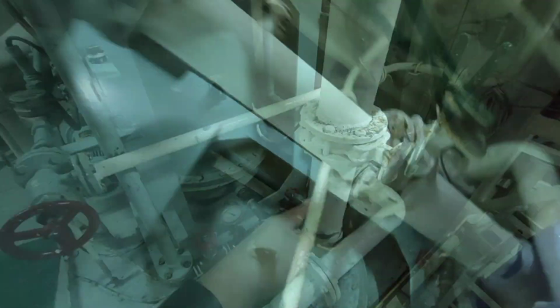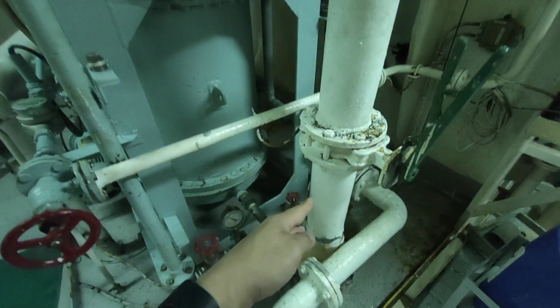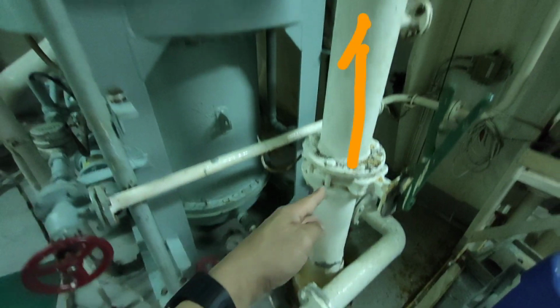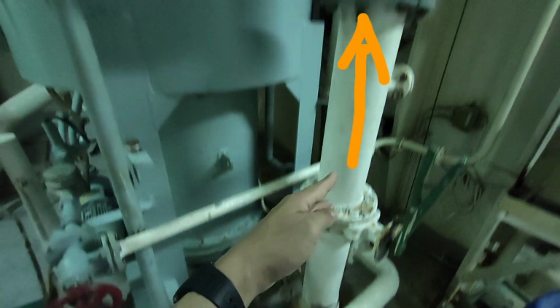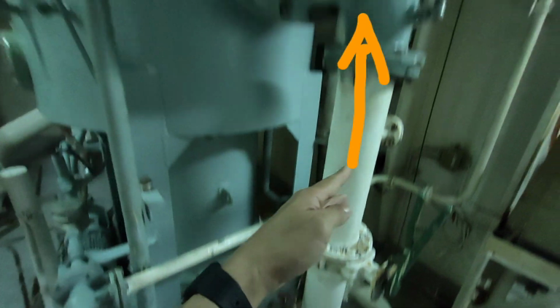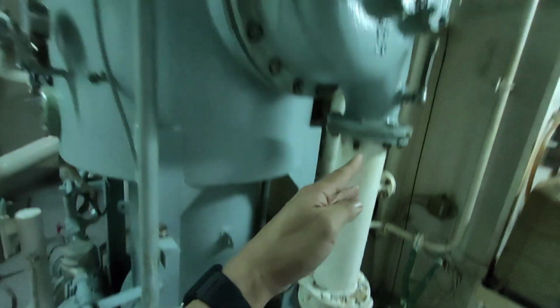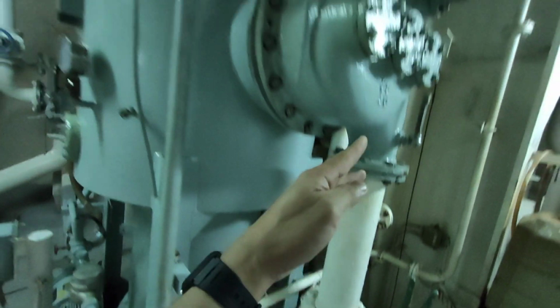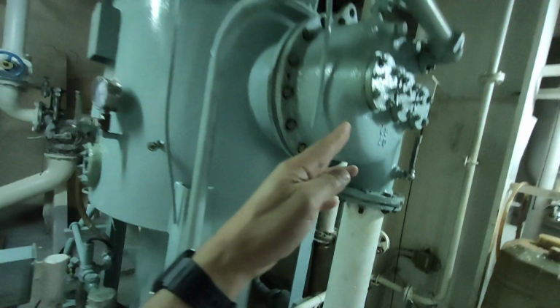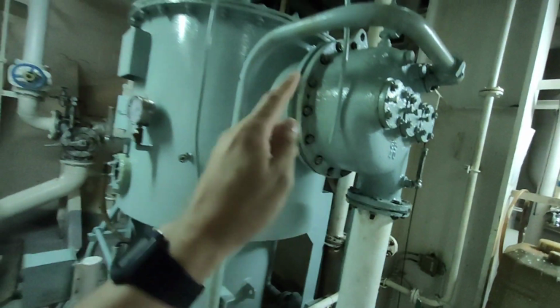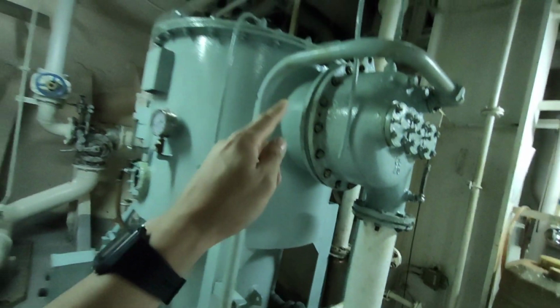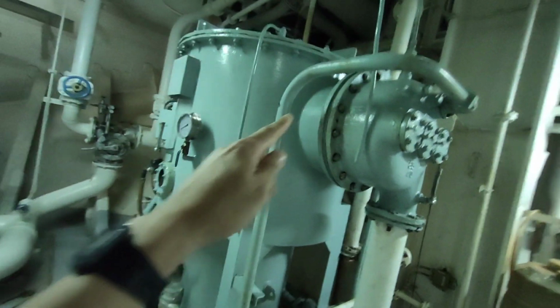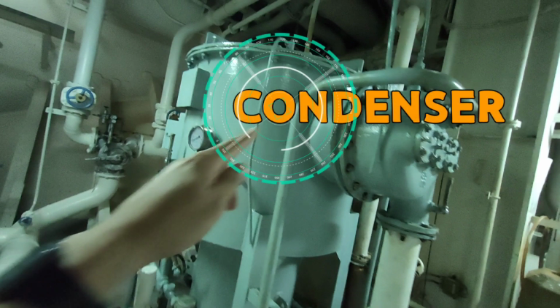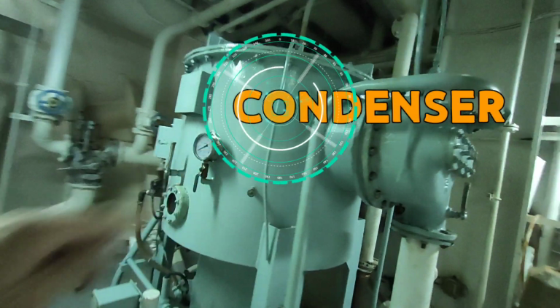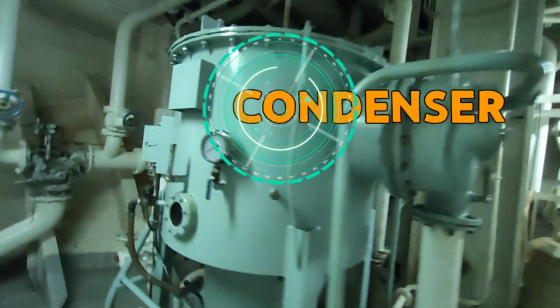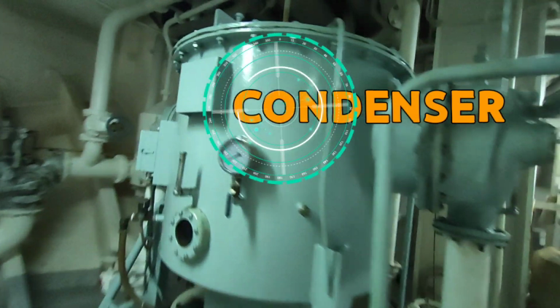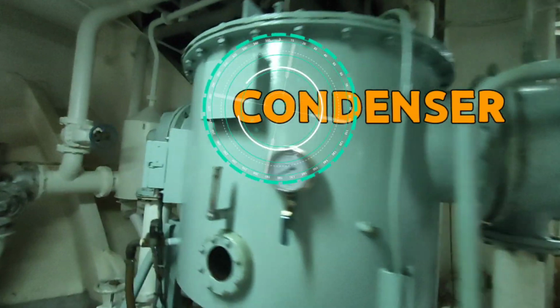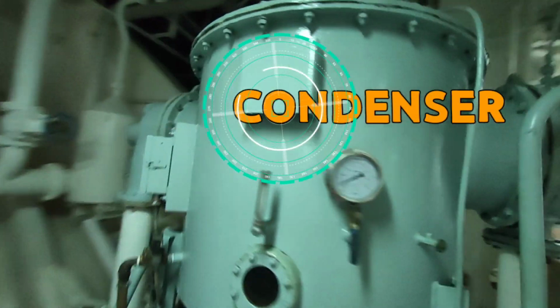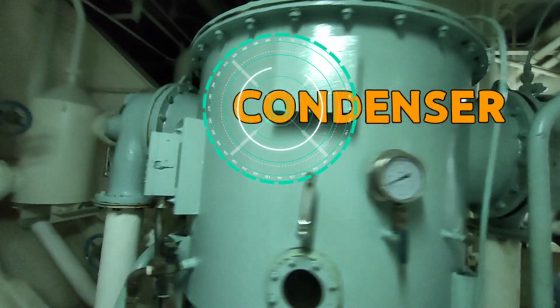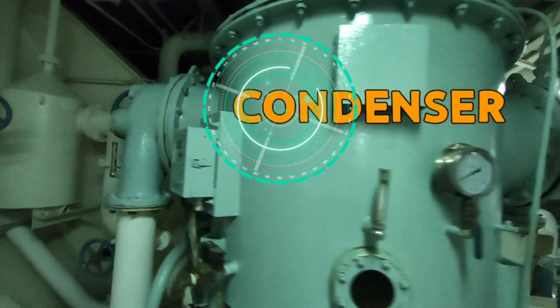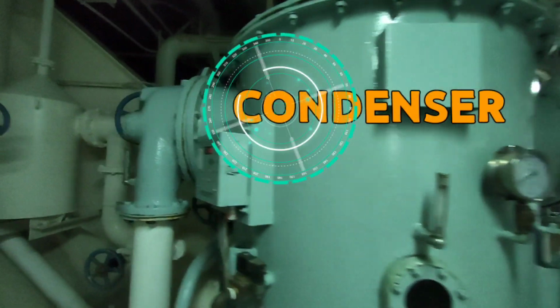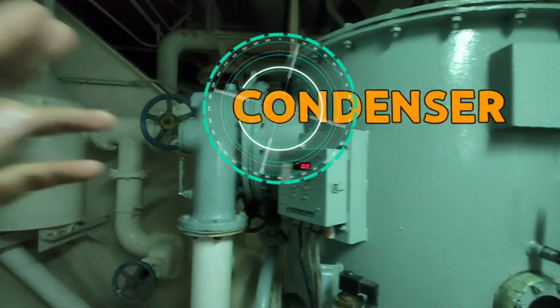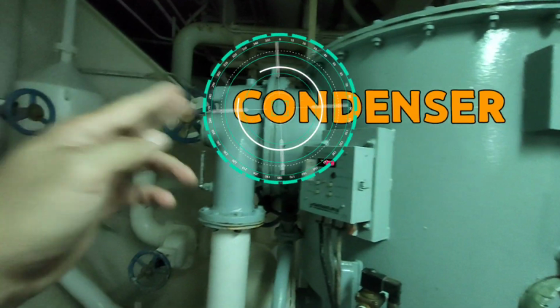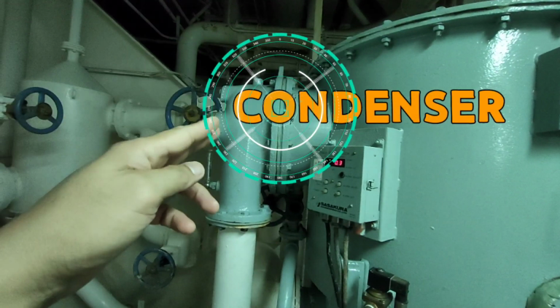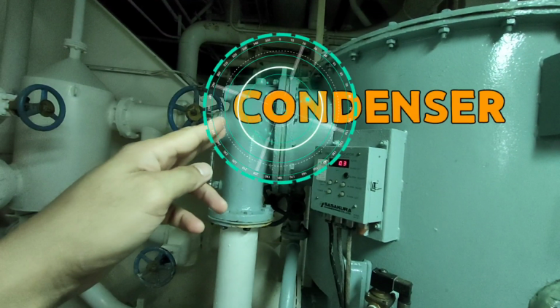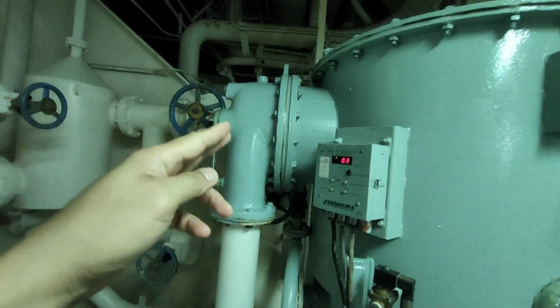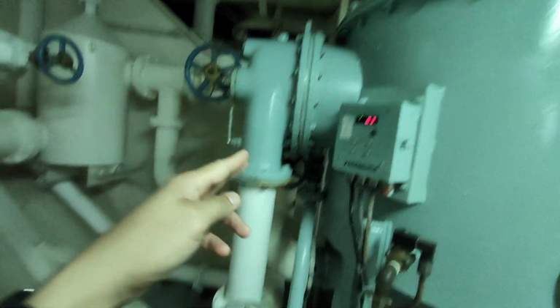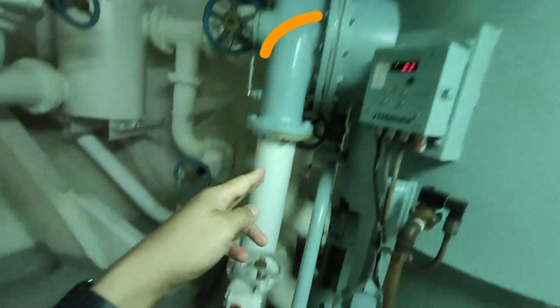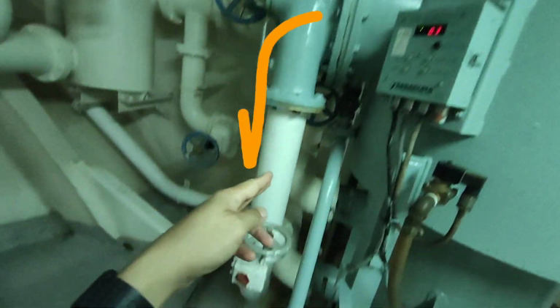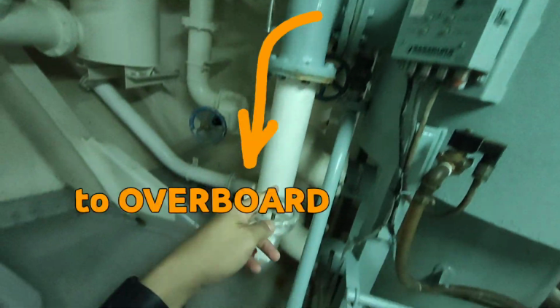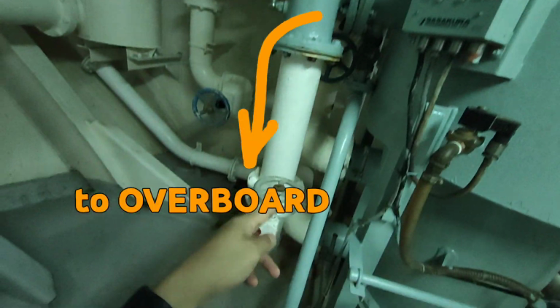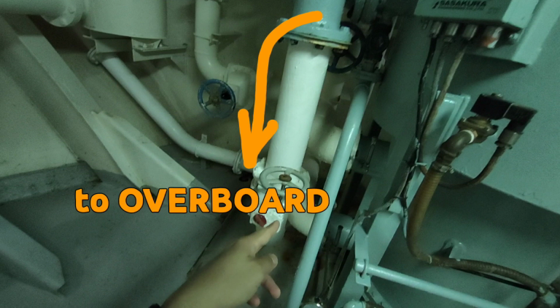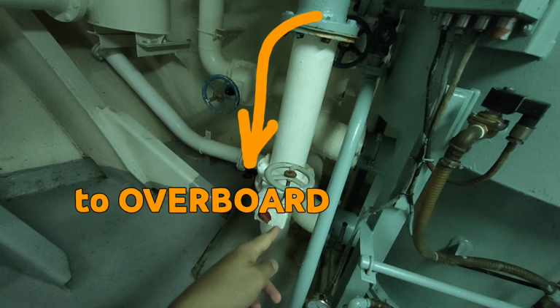First, seawater goes through the condenser, passing multiple loops or cooler stages, then exits at the condenser outlet going overboard.